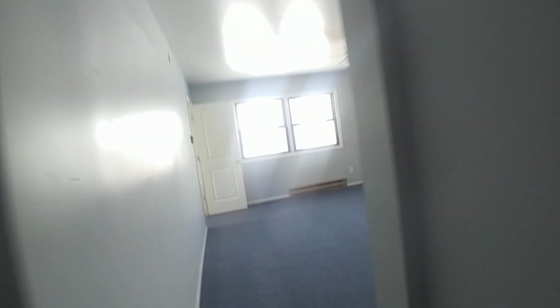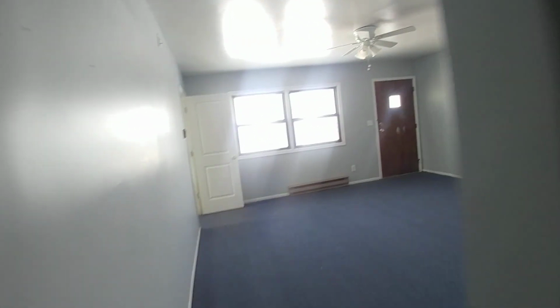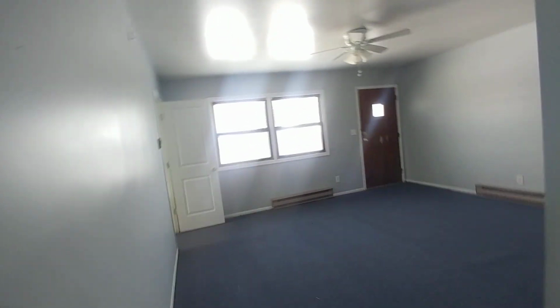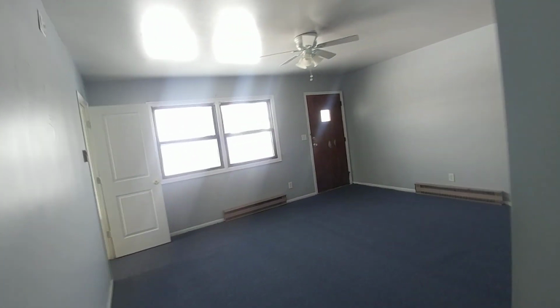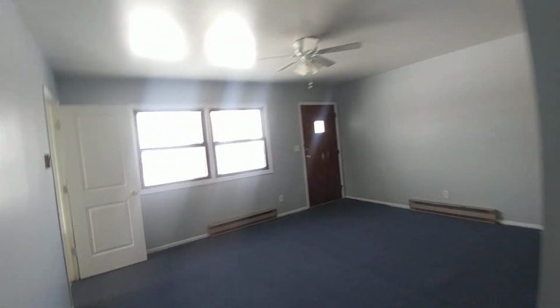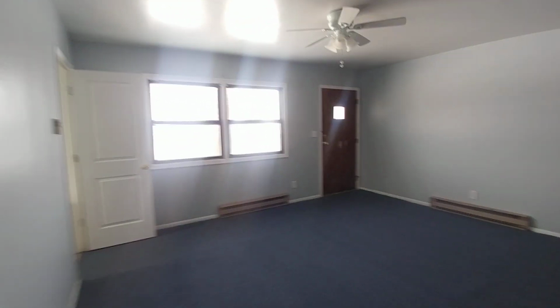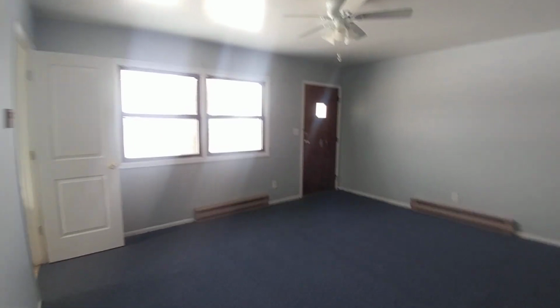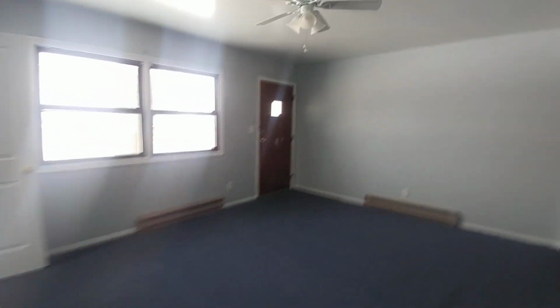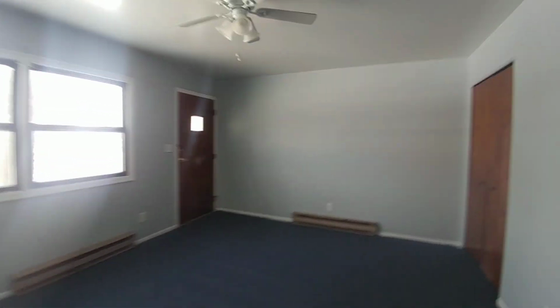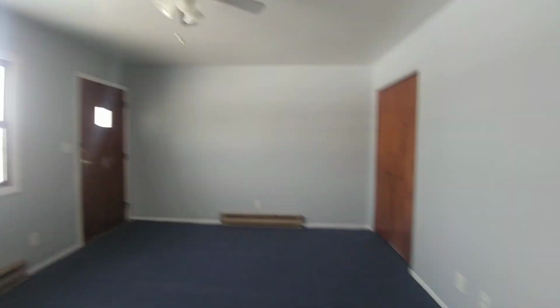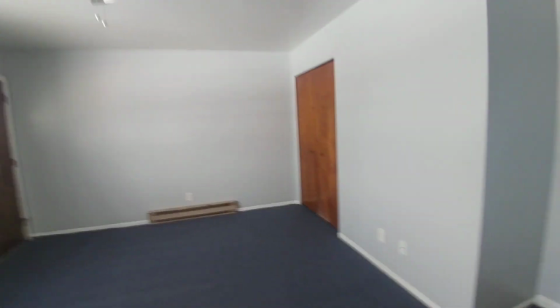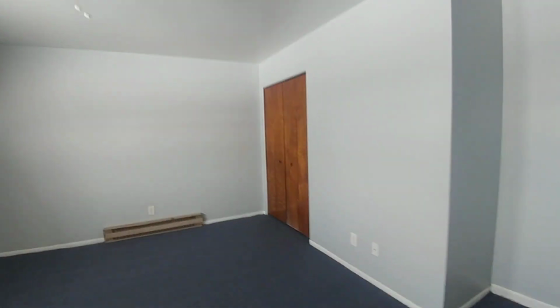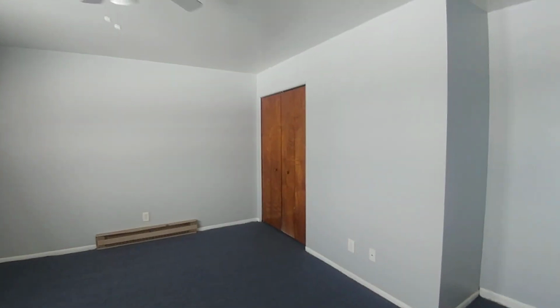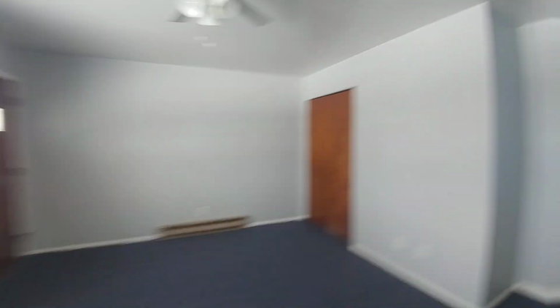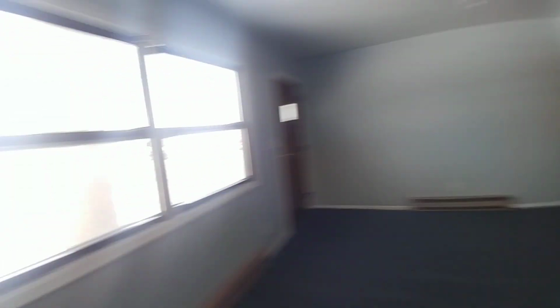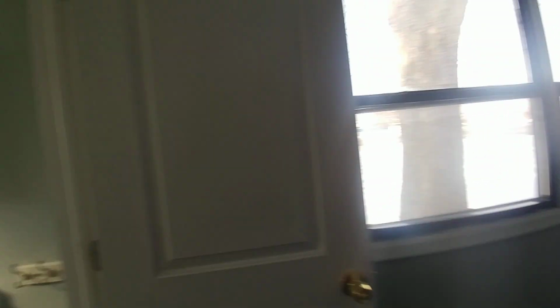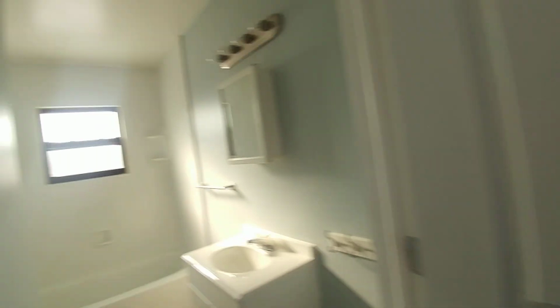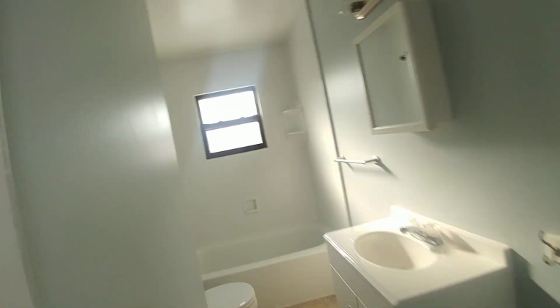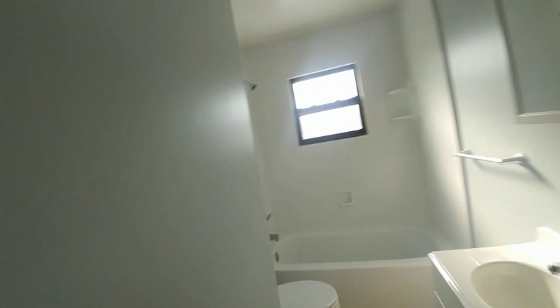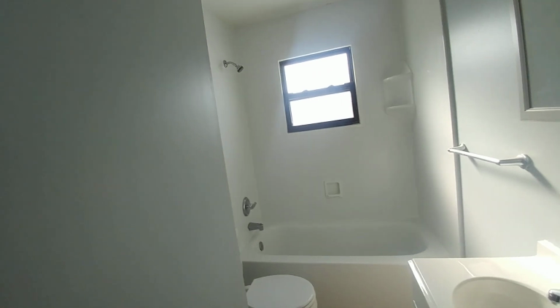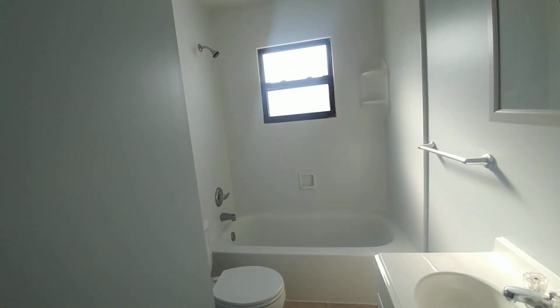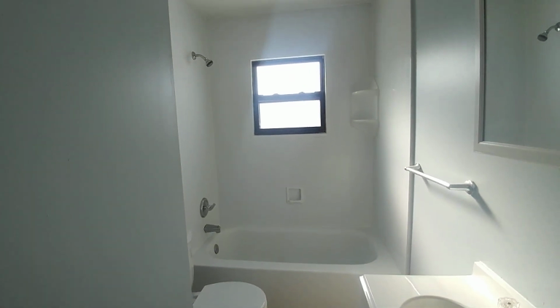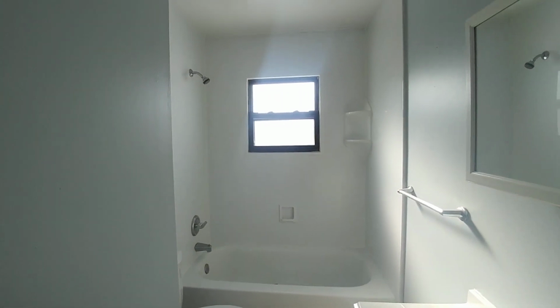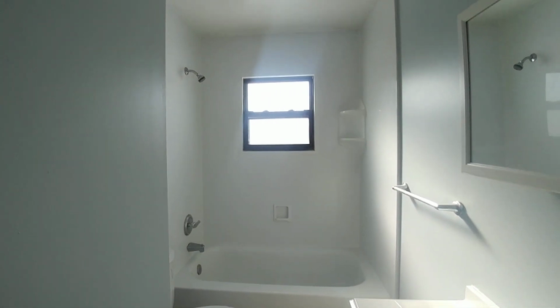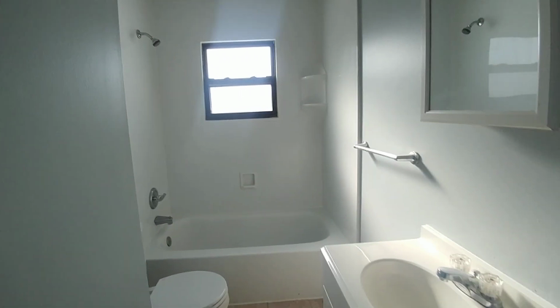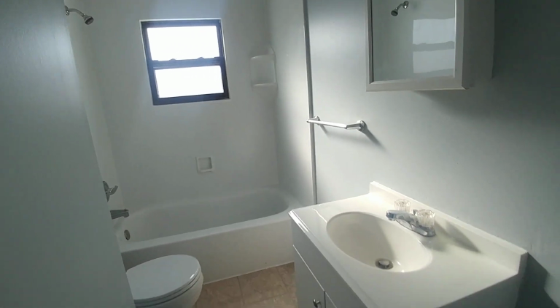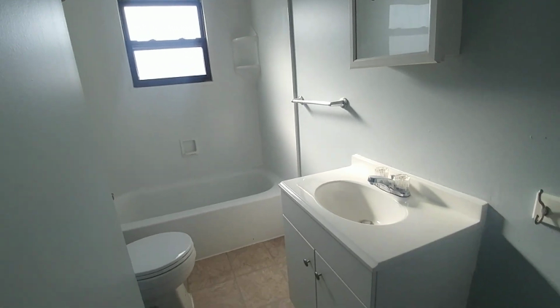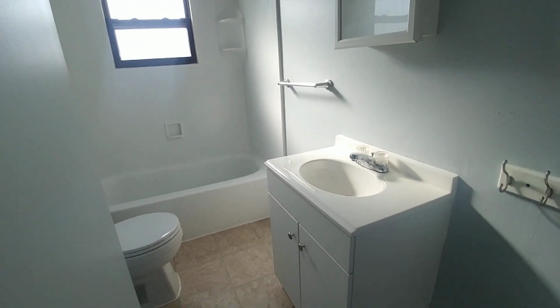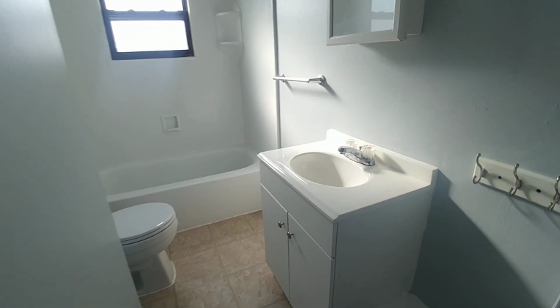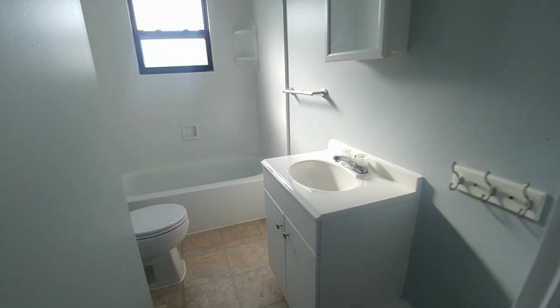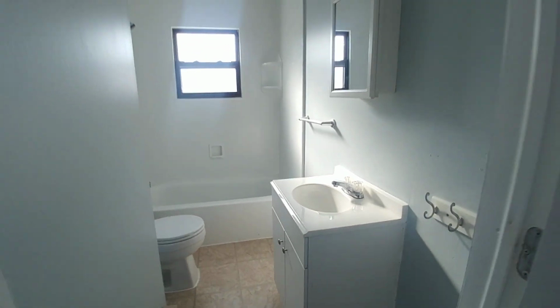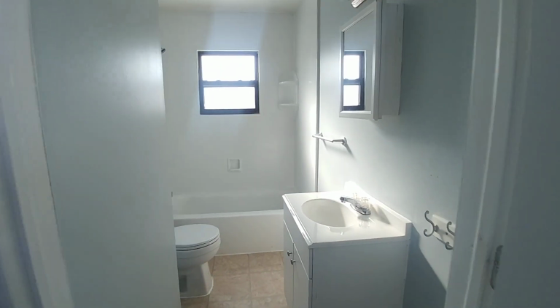And bedroom number four has its own entrance. Lots of closet space and a master bathroom. All new fixtures.